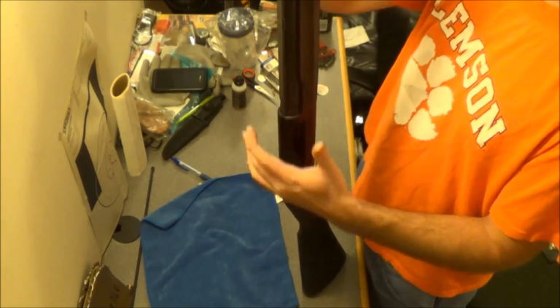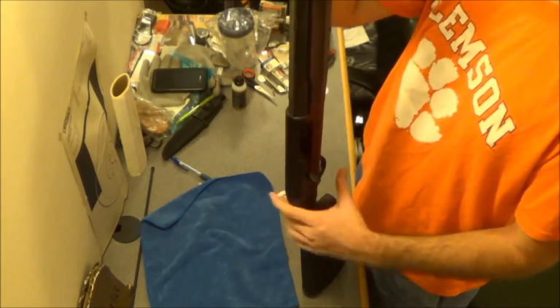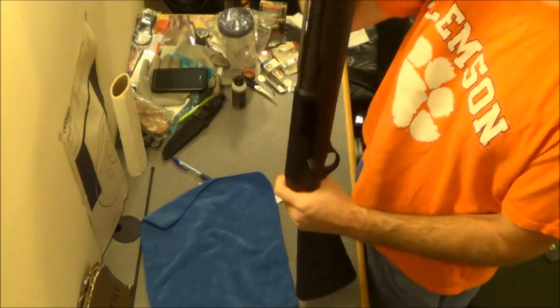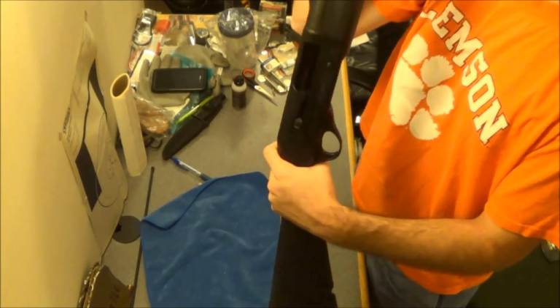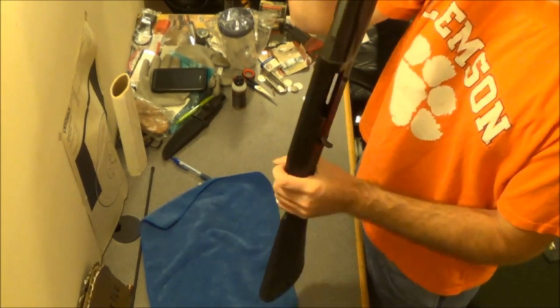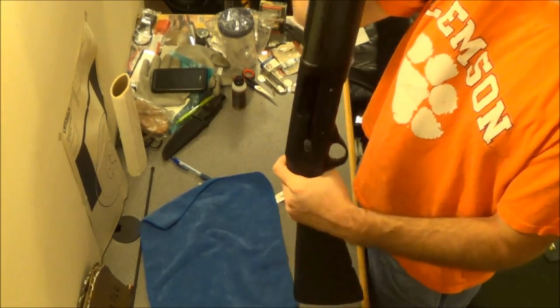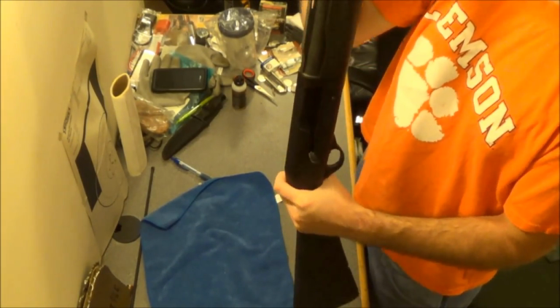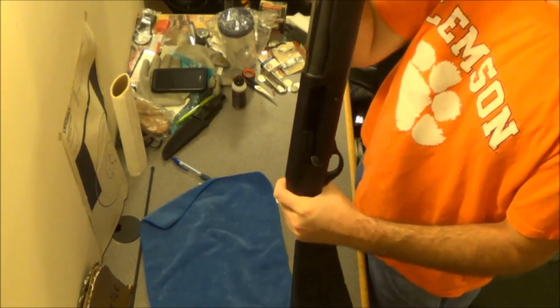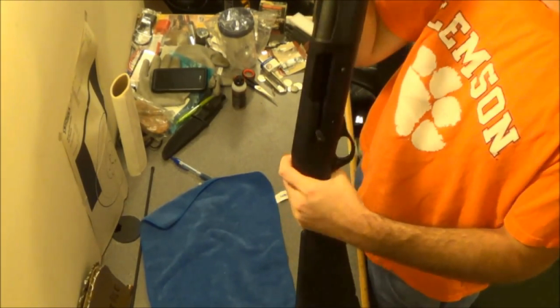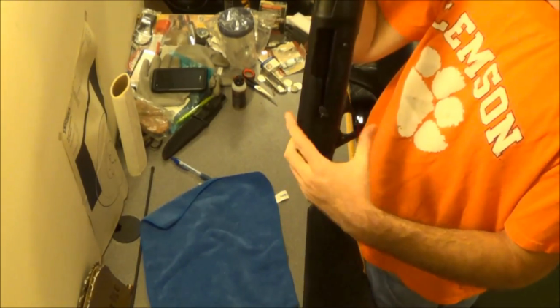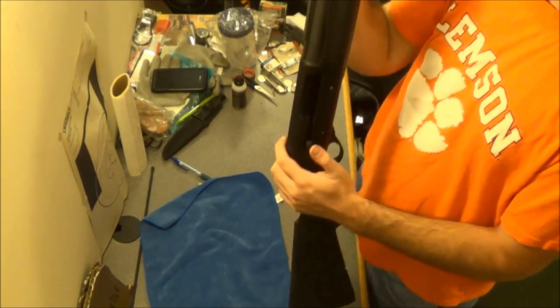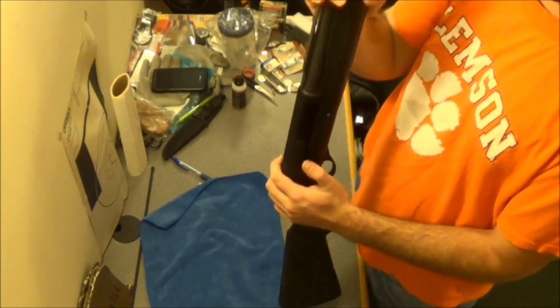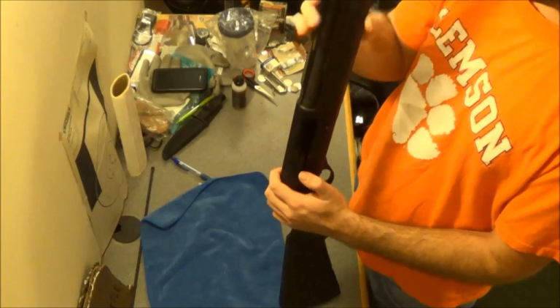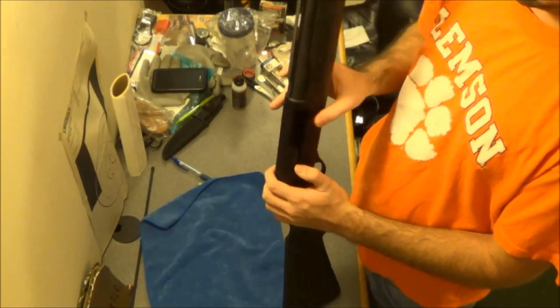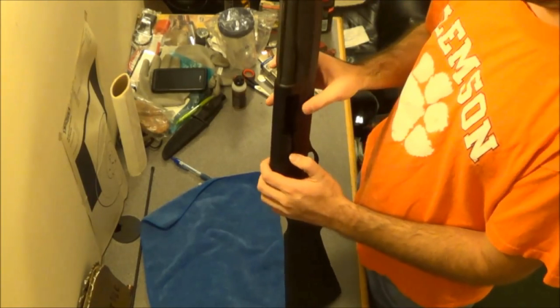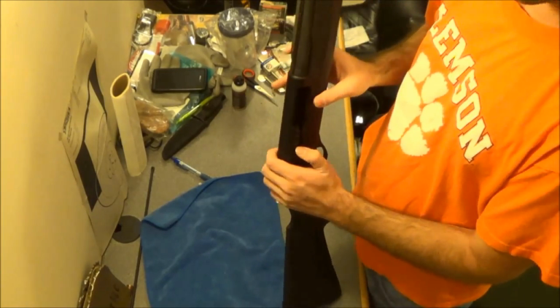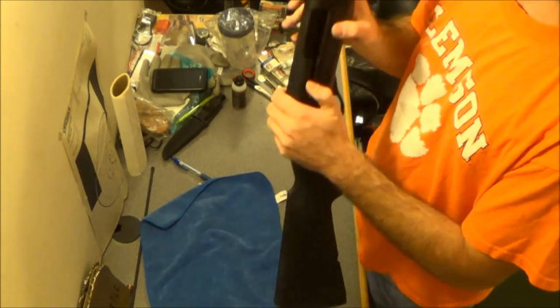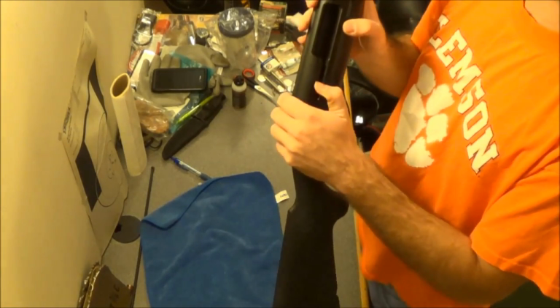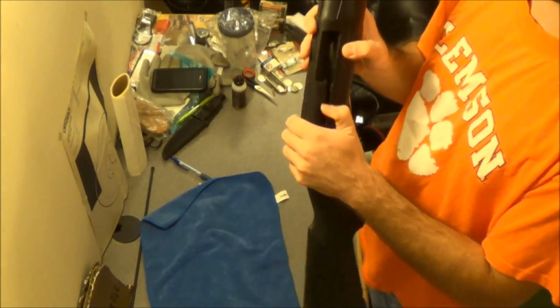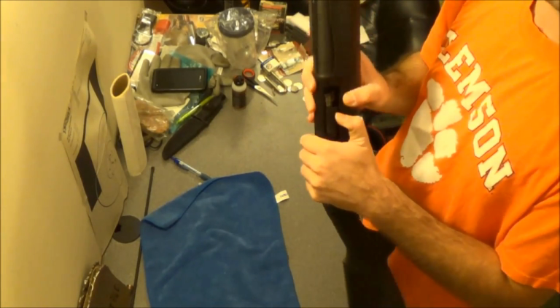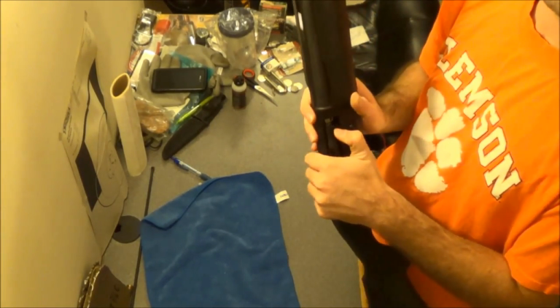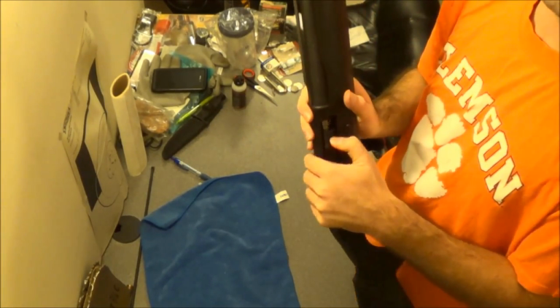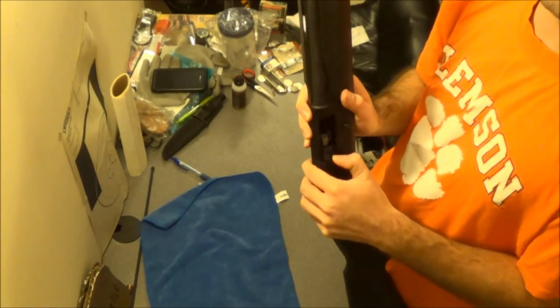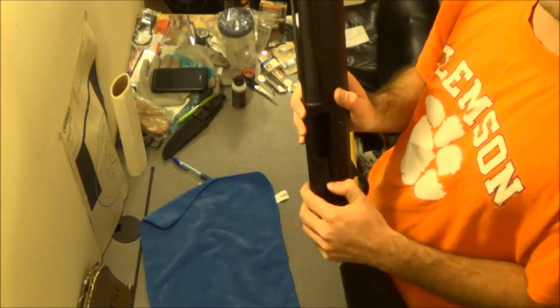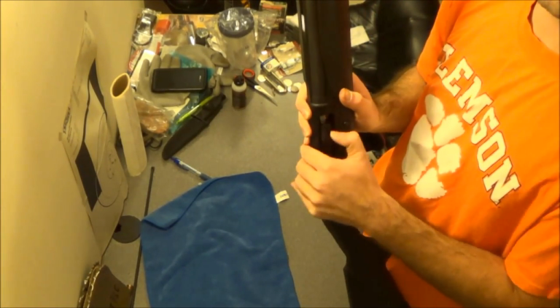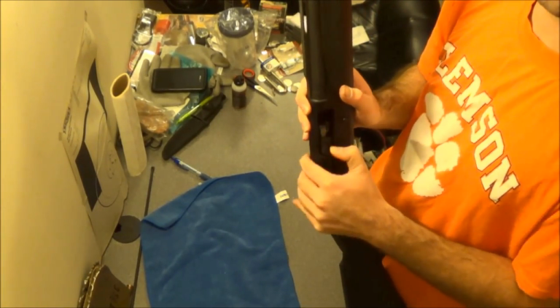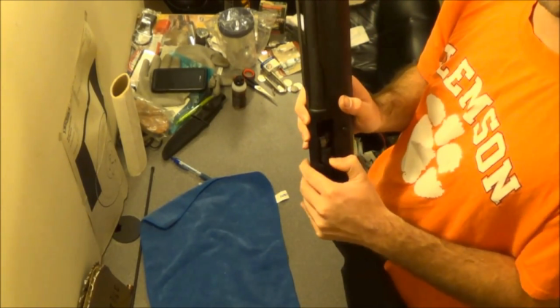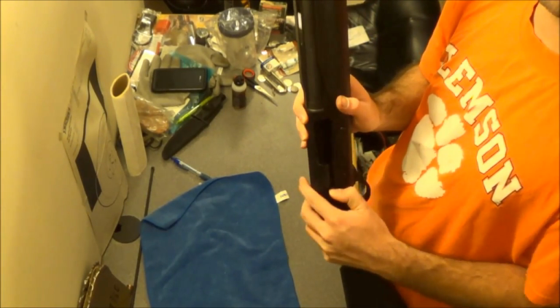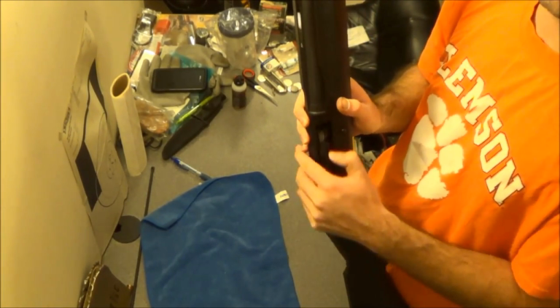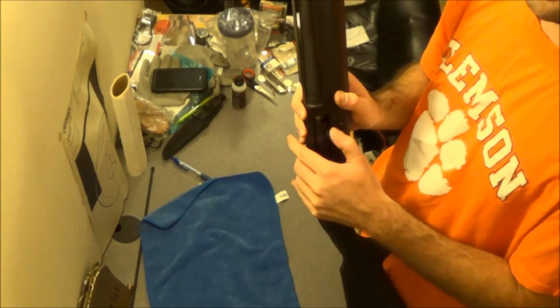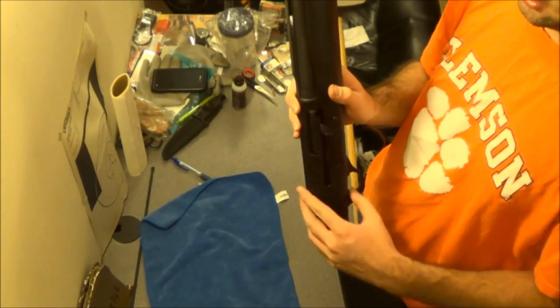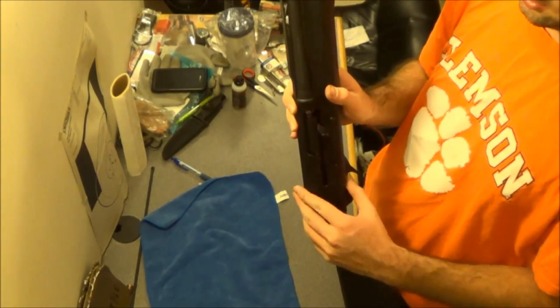First, you have the gun — make sure you check it's empty, nothing's in it.